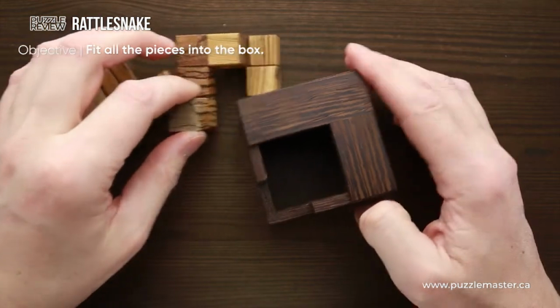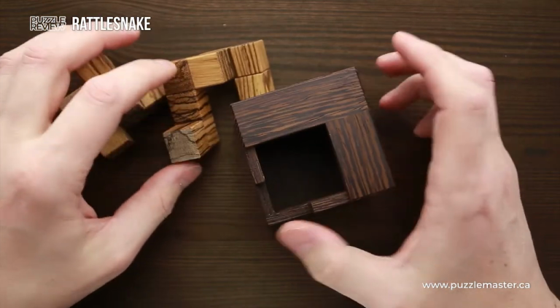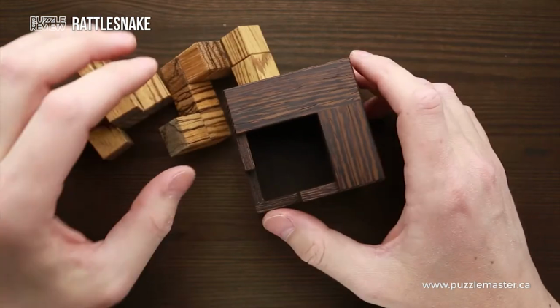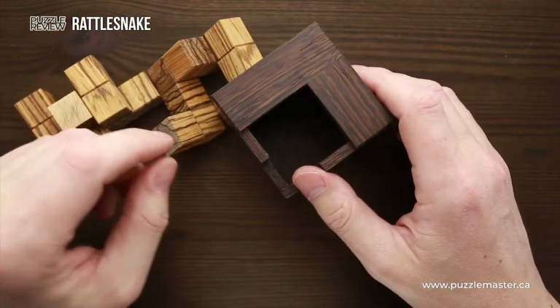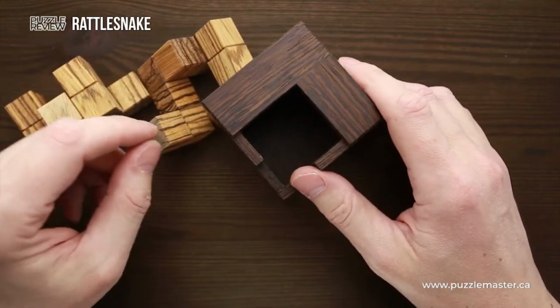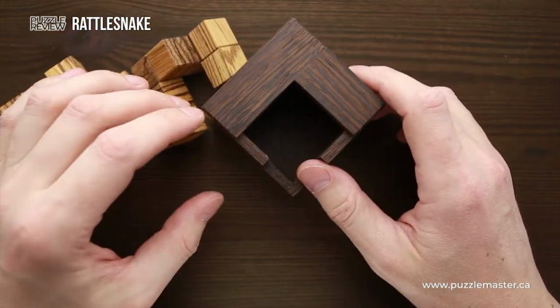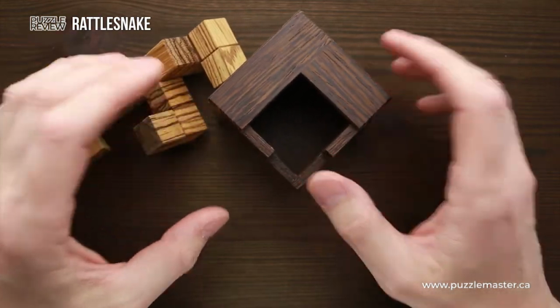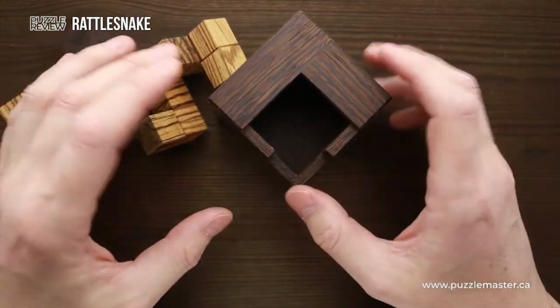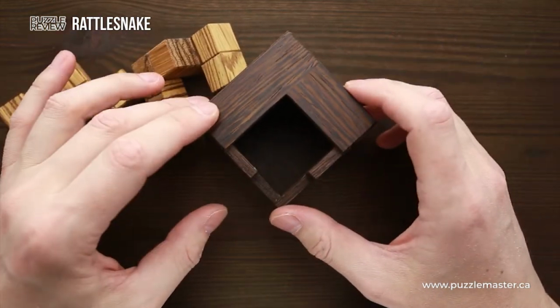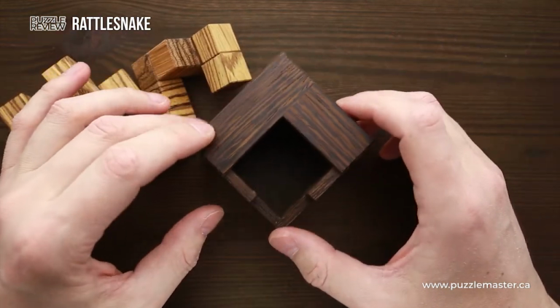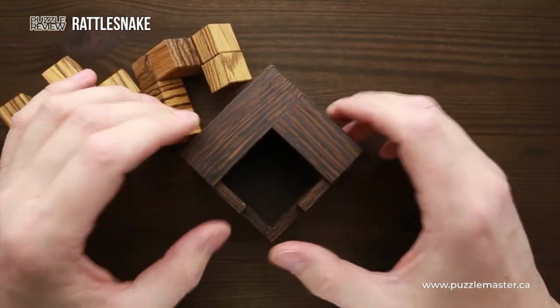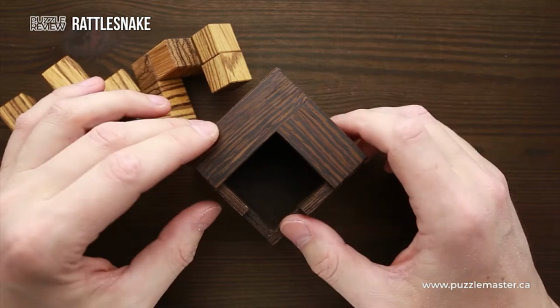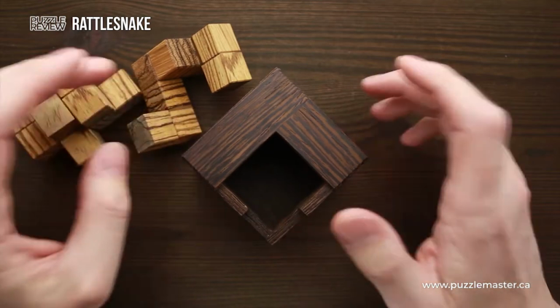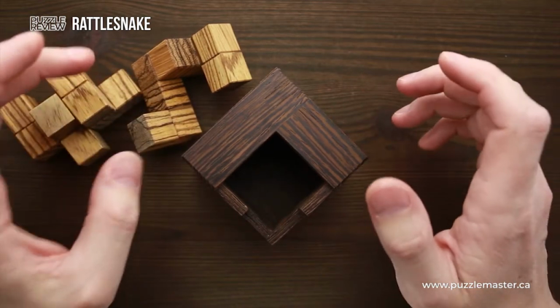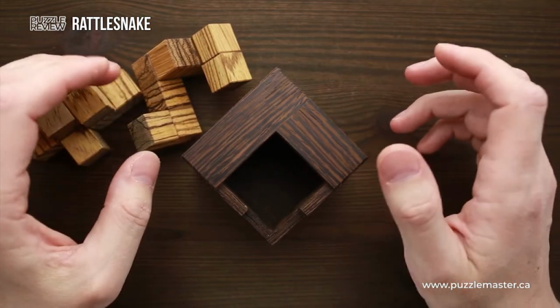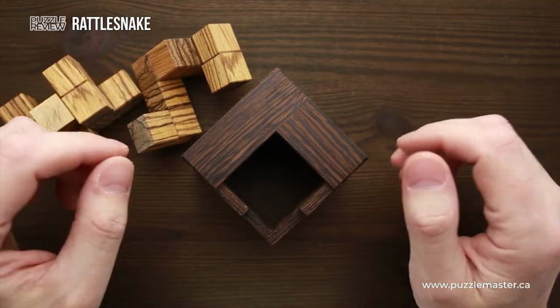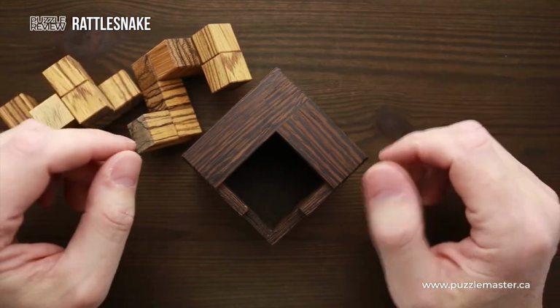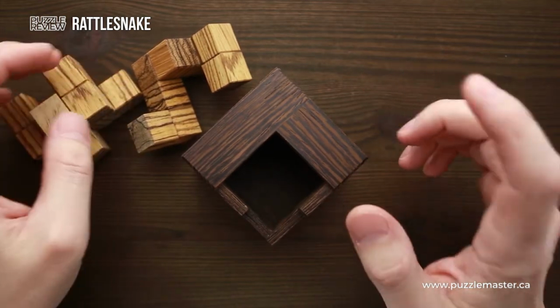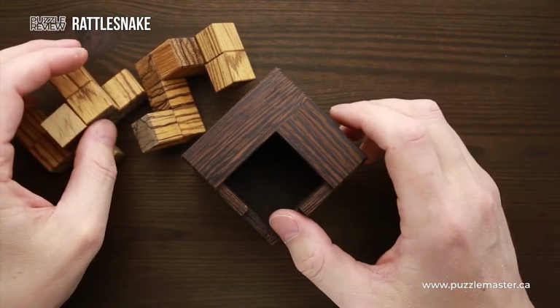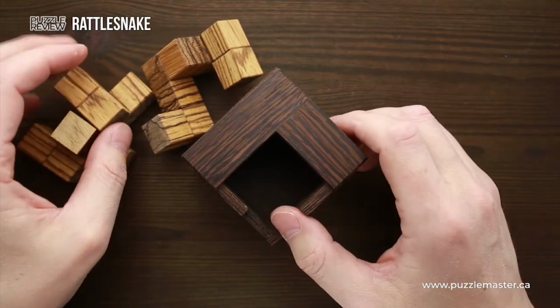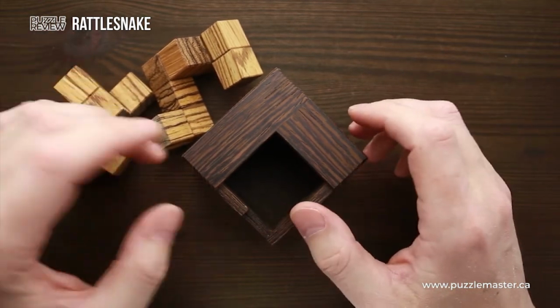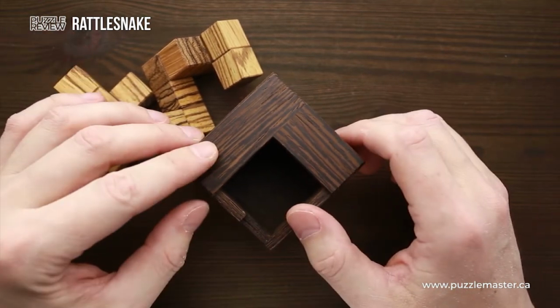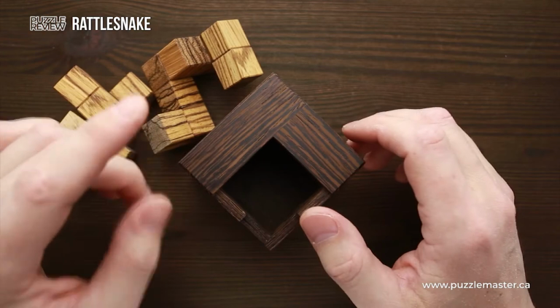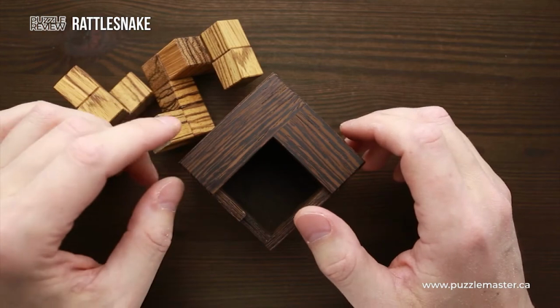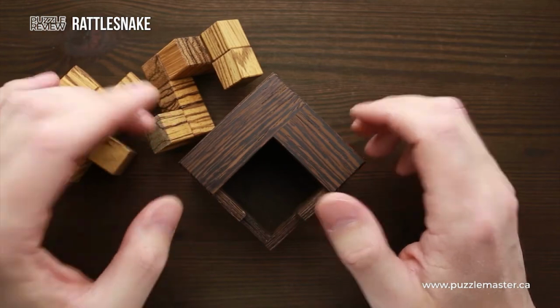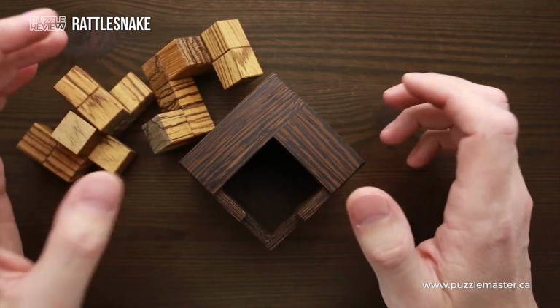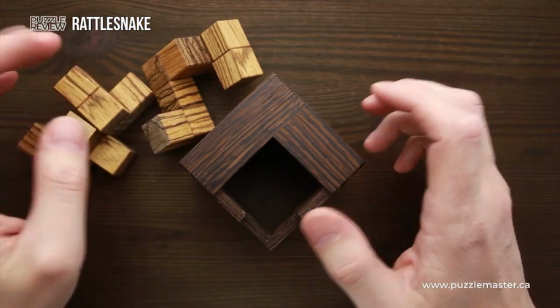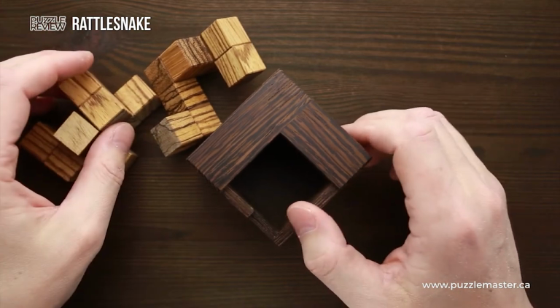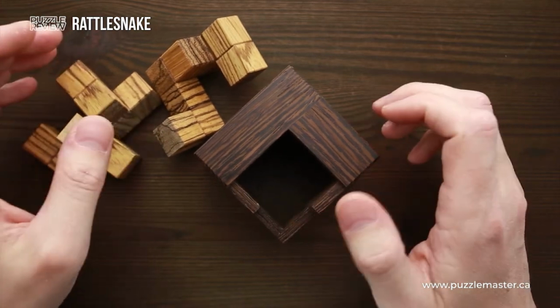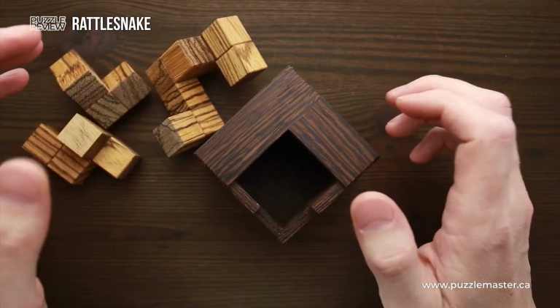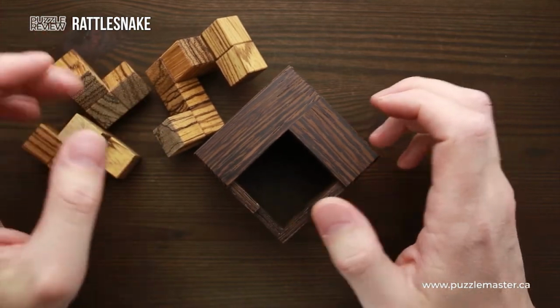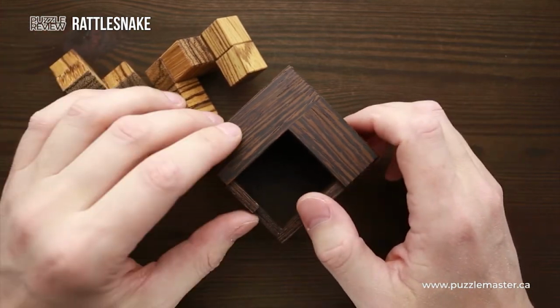This puzzle requires 18 steps to put all three parts inside the frame and 18 more steps to remove them. It takes 11 steps to remove the first piece, four steps for the second piece, and three steps for the third piece.